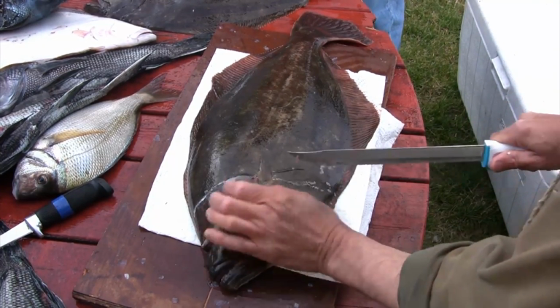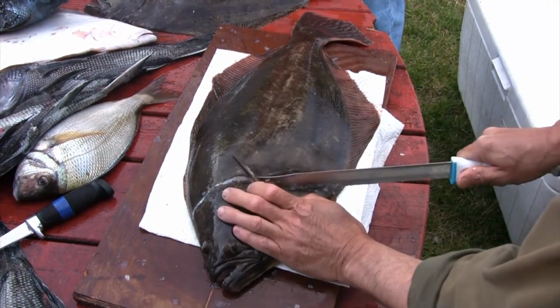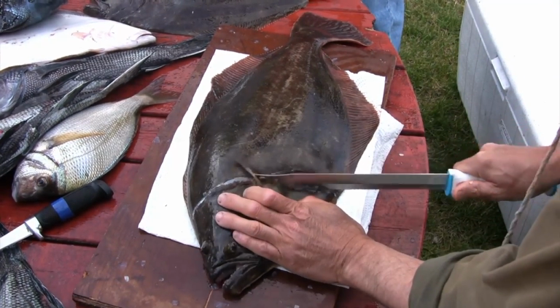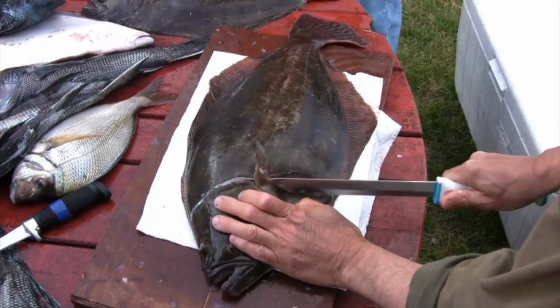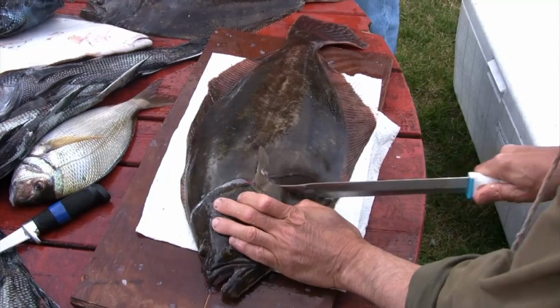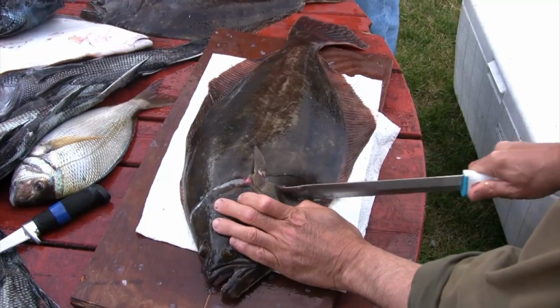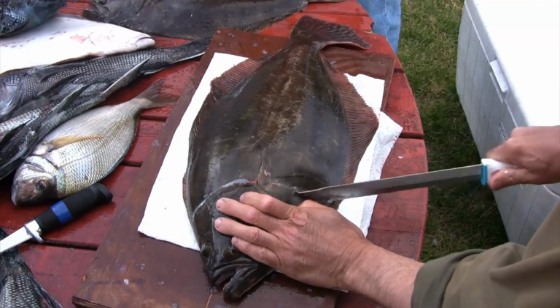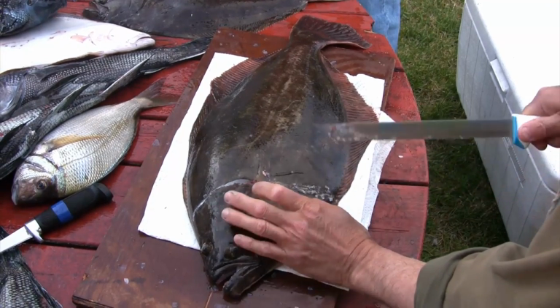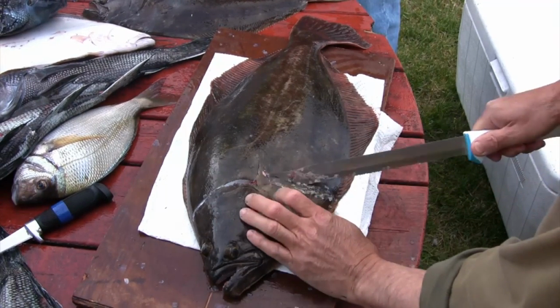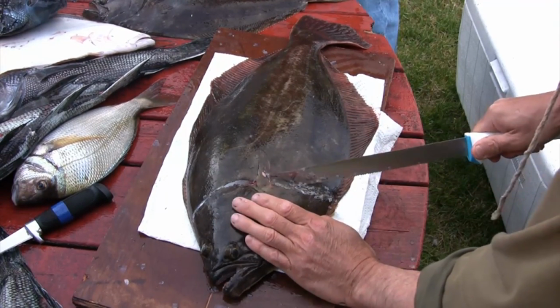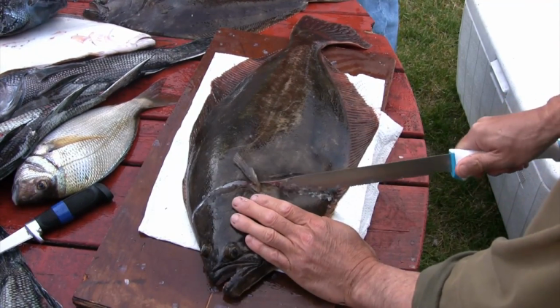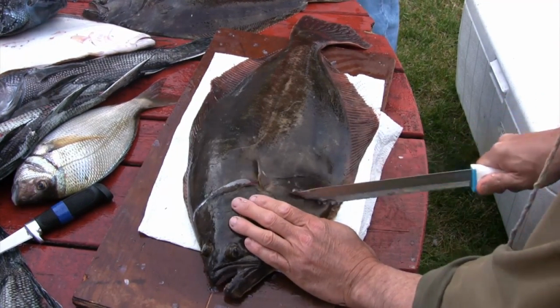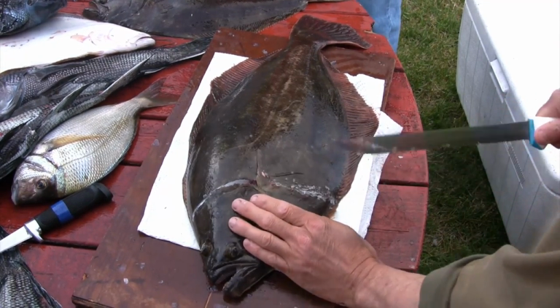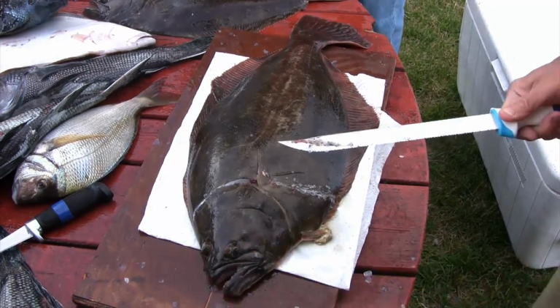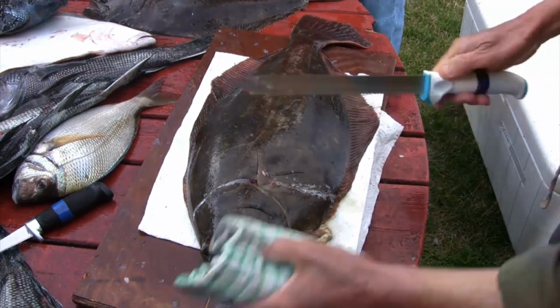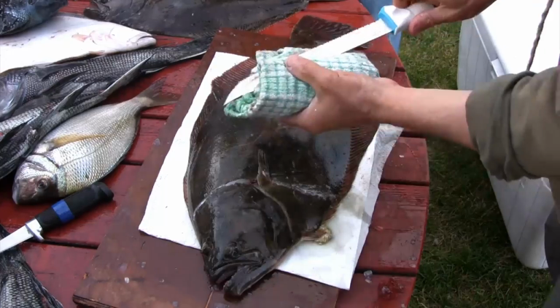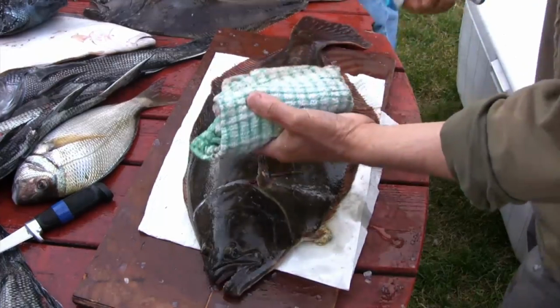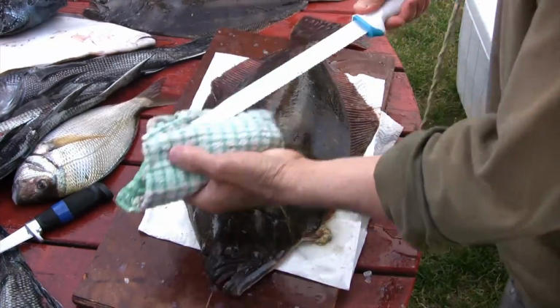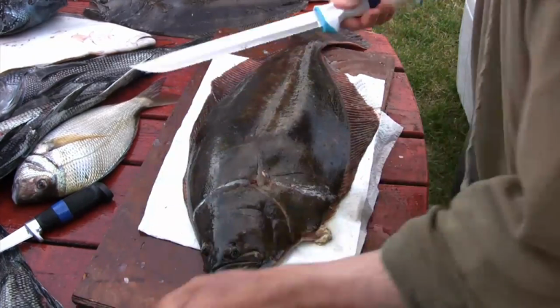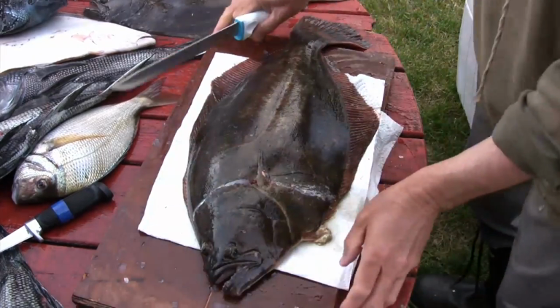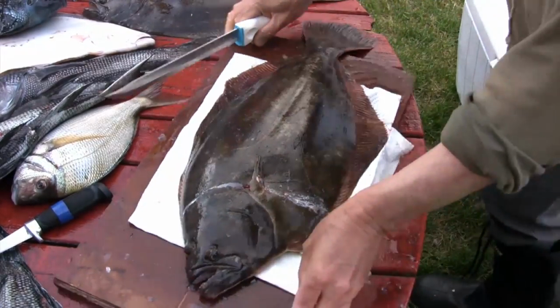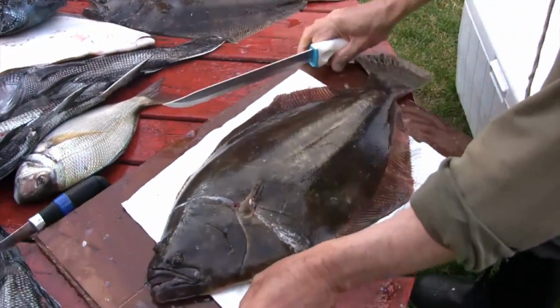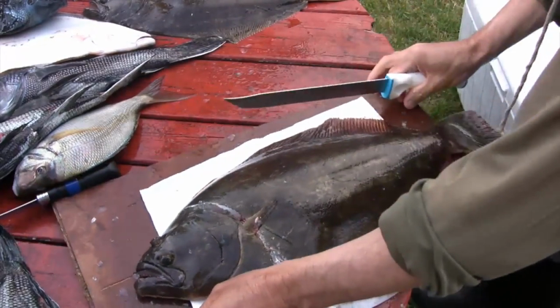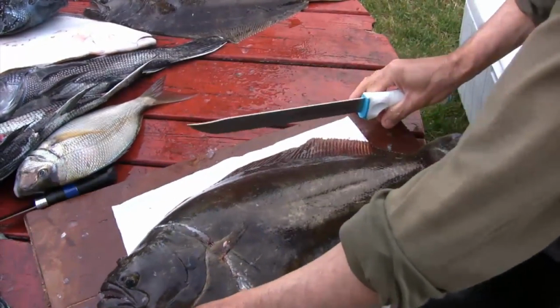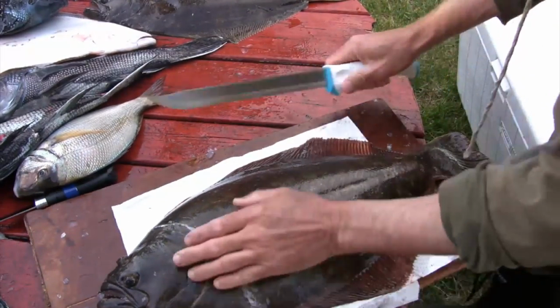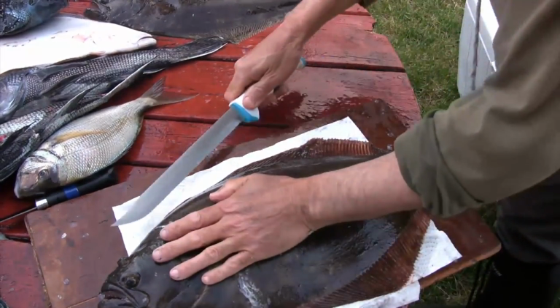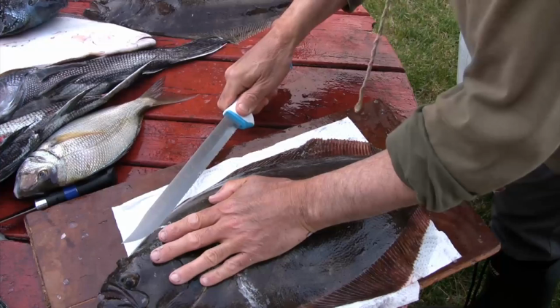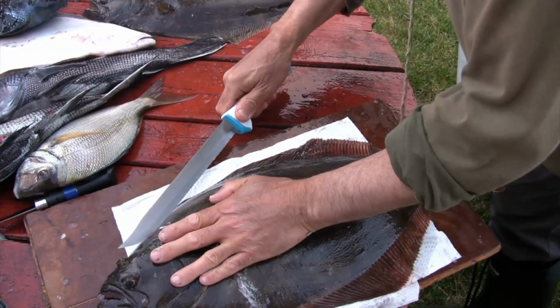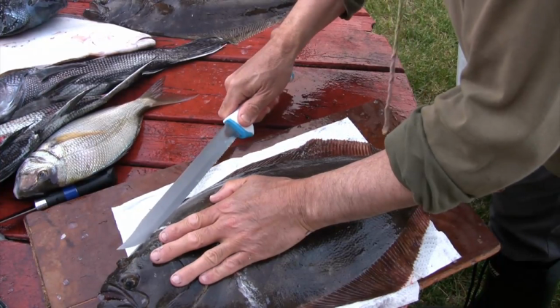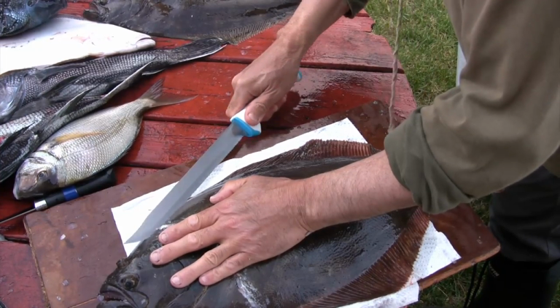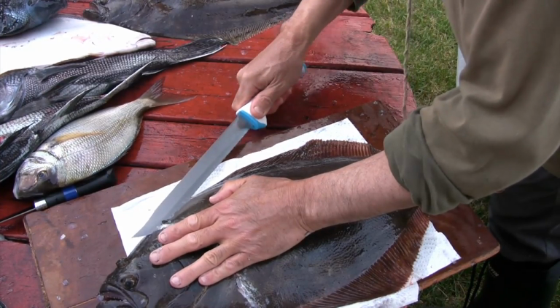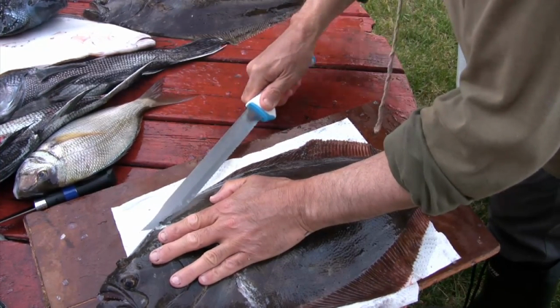Now you might notice he's using a big serrated knife. He likes to use a serrated knife because the skin is very tough, so he's only going to use the serrated knife here in the beginning and then he's going to switch over to a fillet knife.